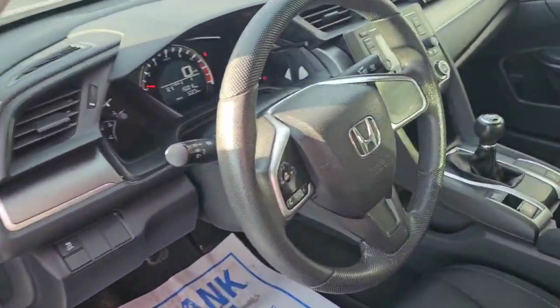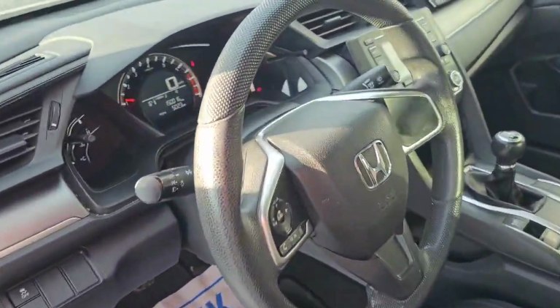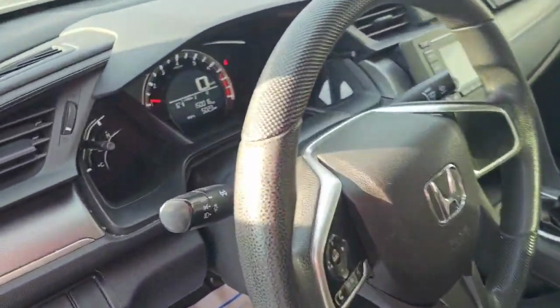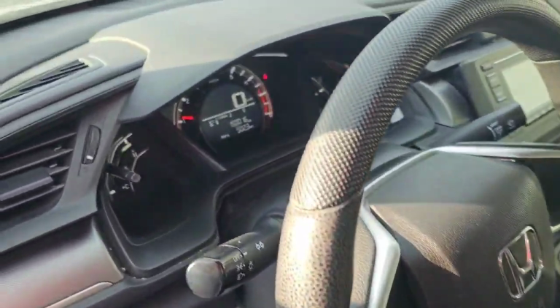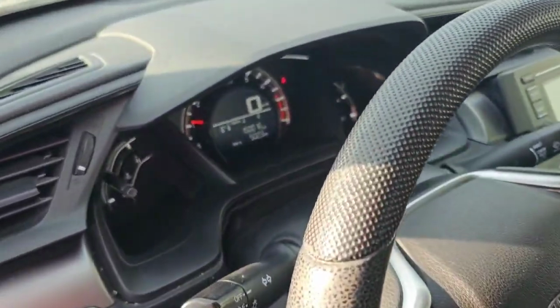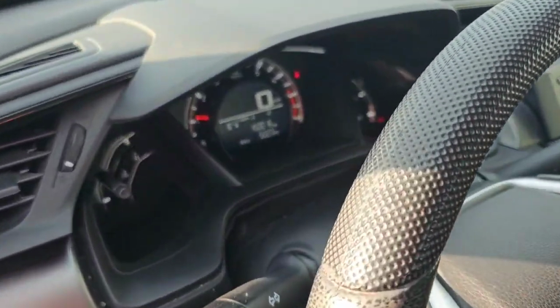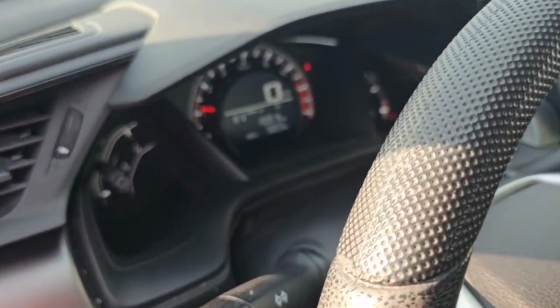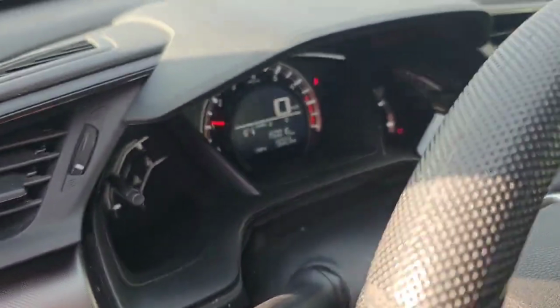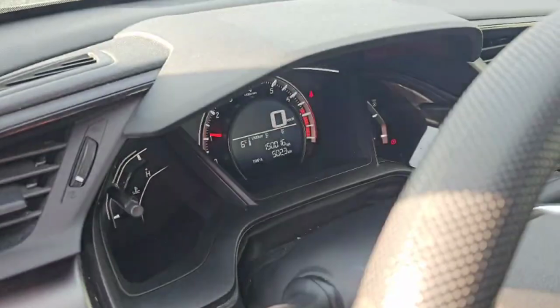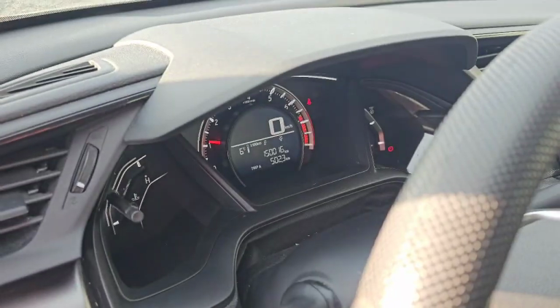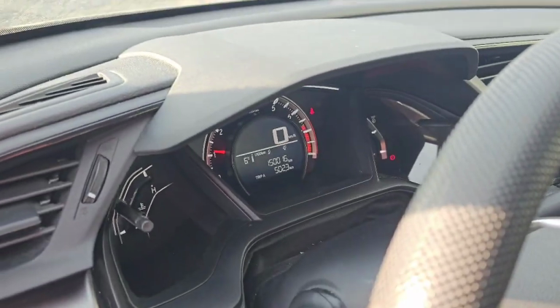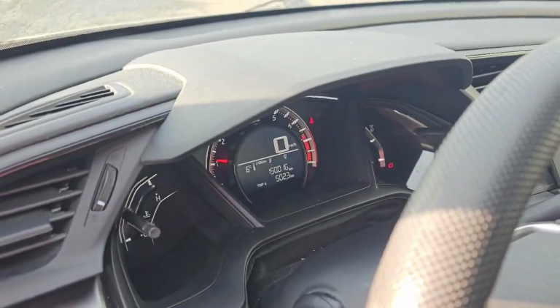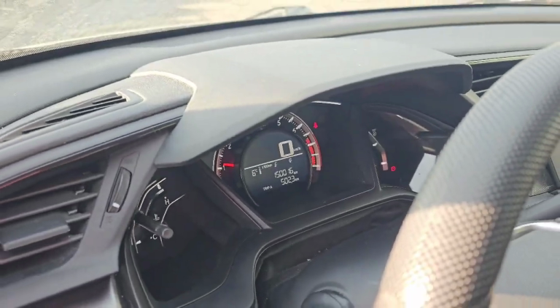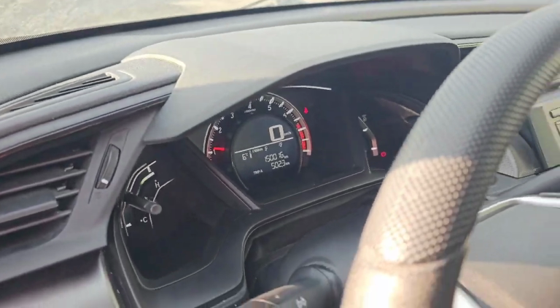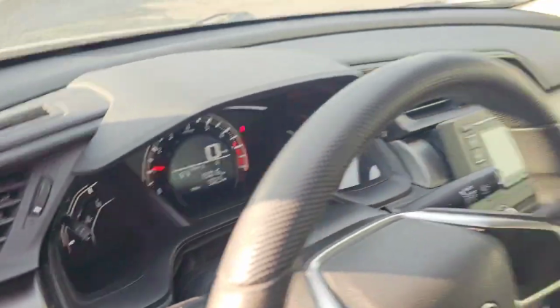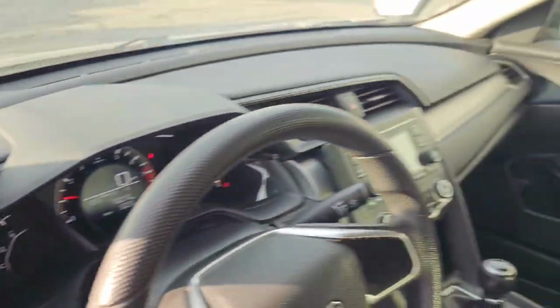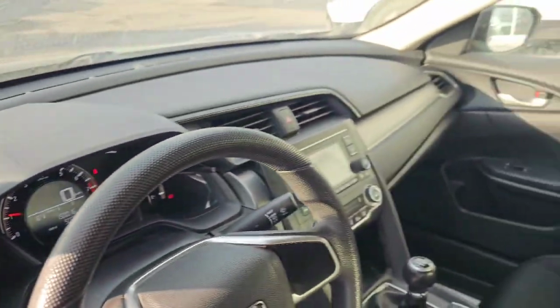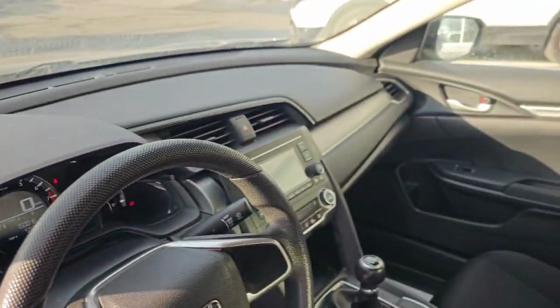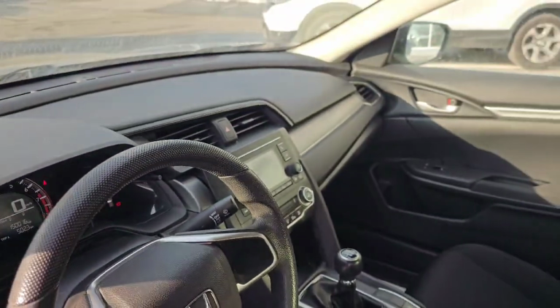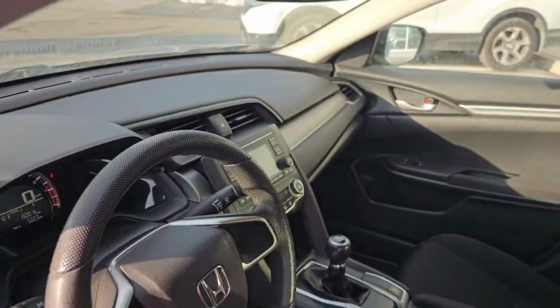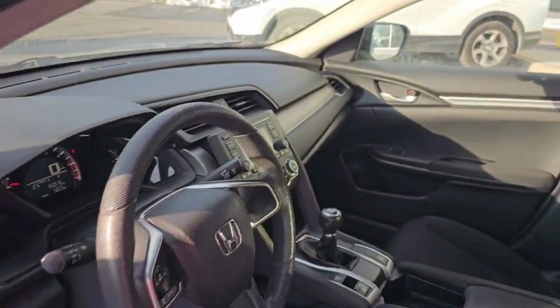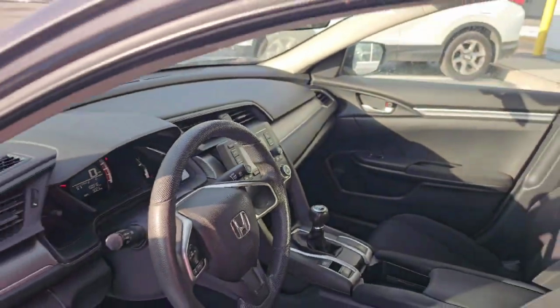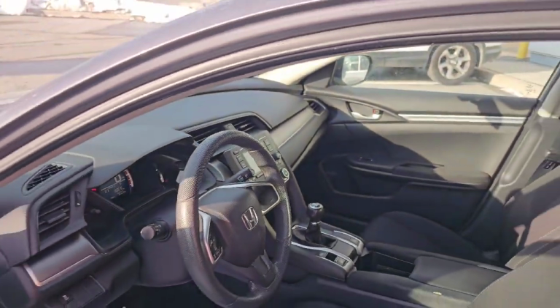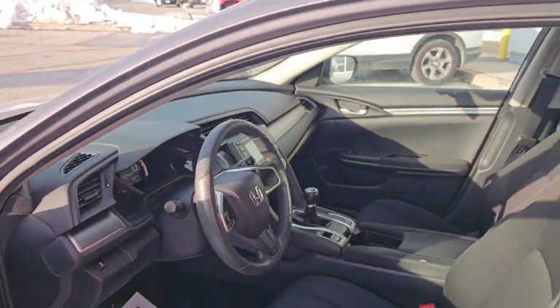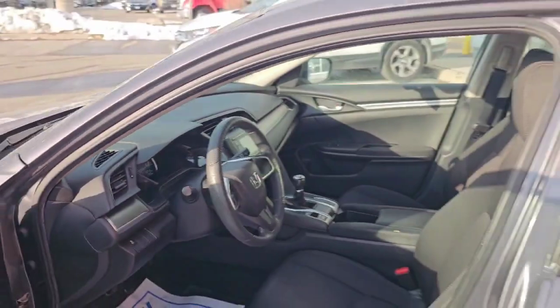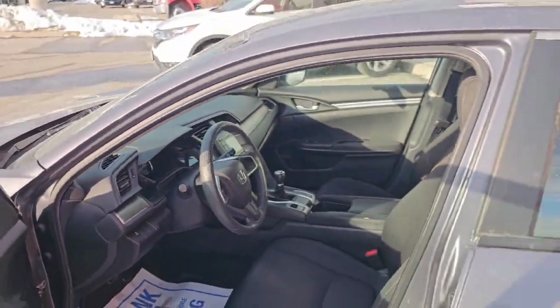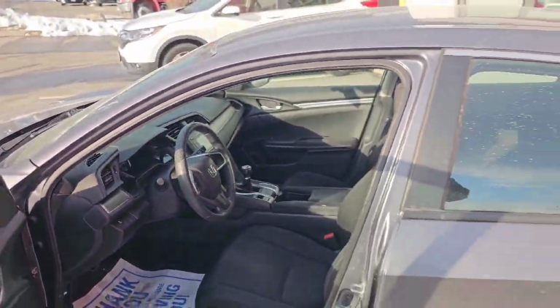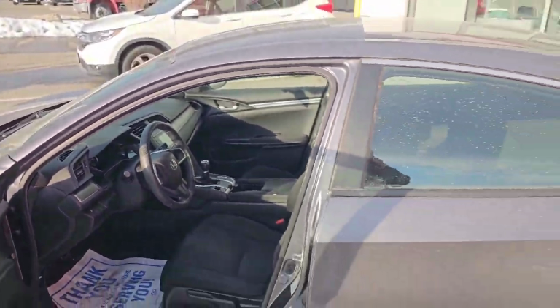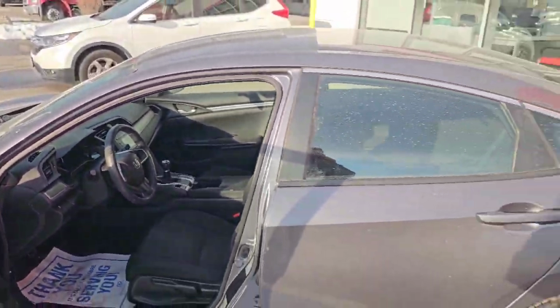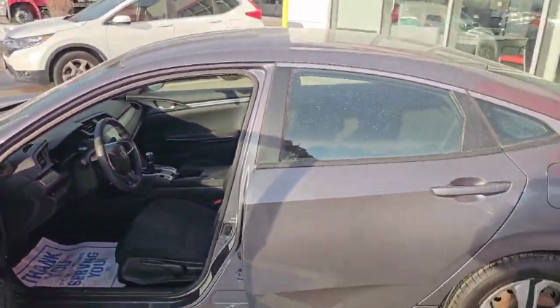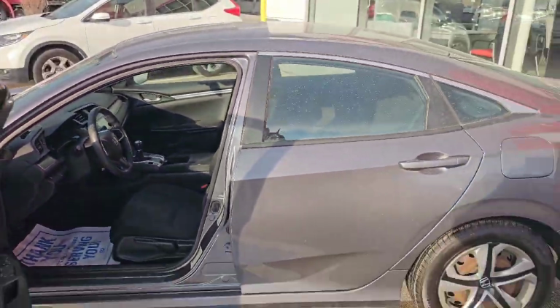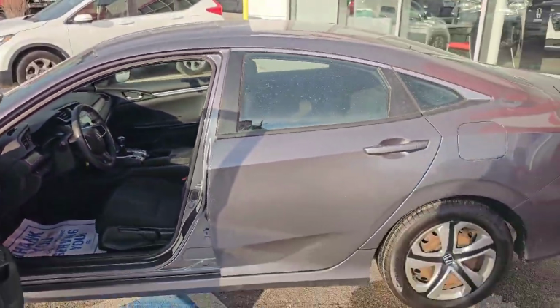As you can see here, we've done about 150,000 kilometers. It does have the backup camera. It's in this very nice gray color.